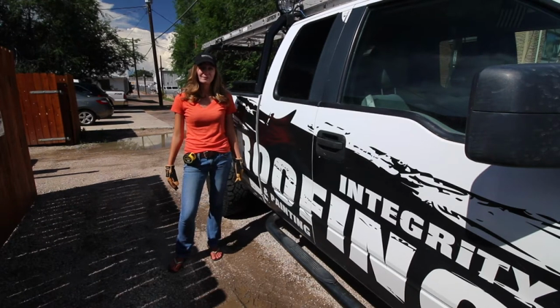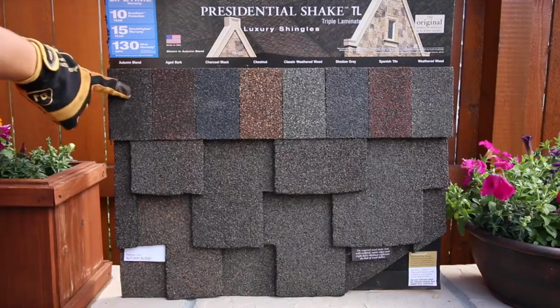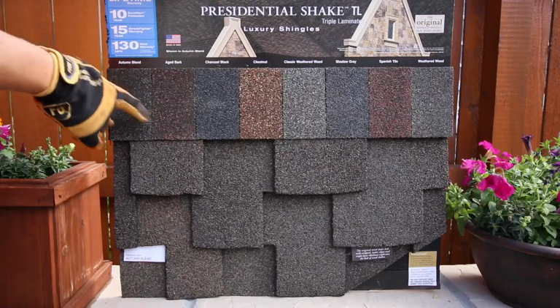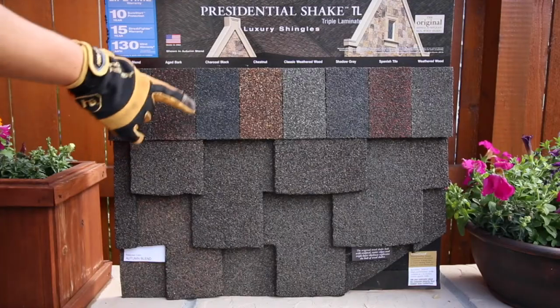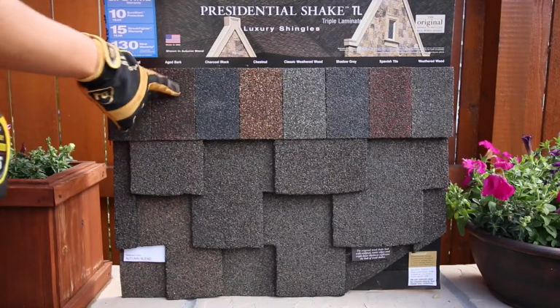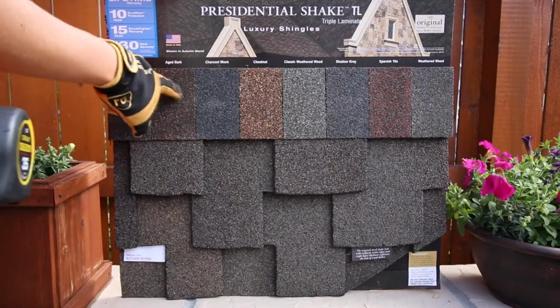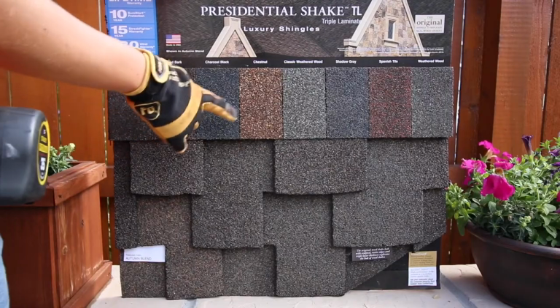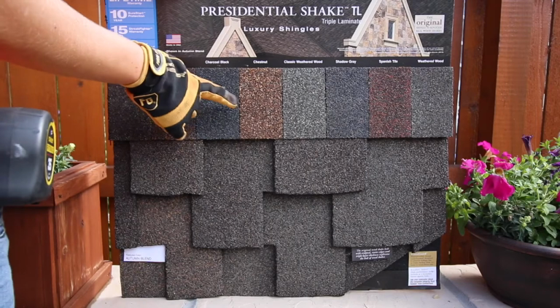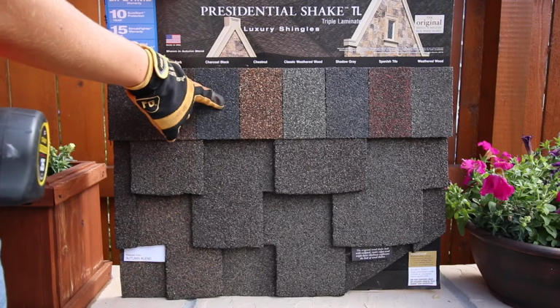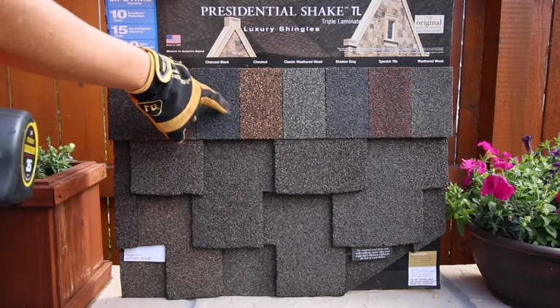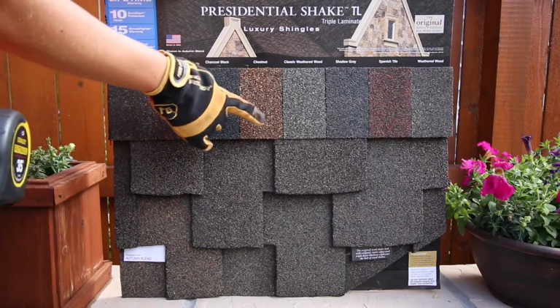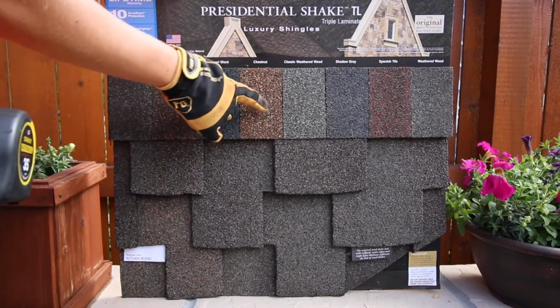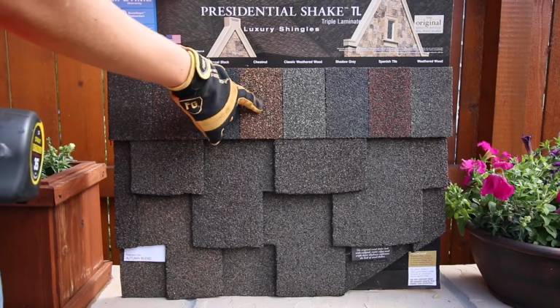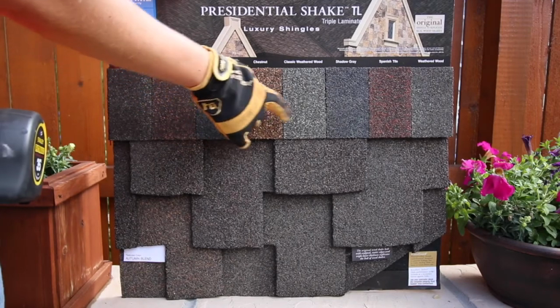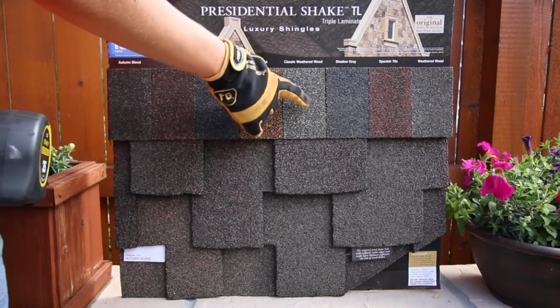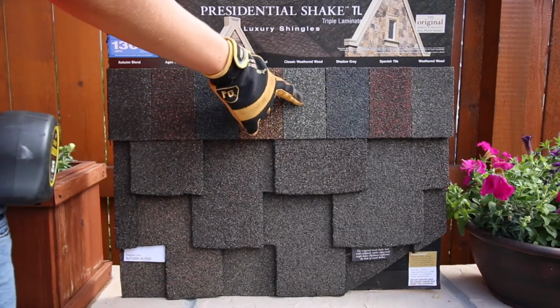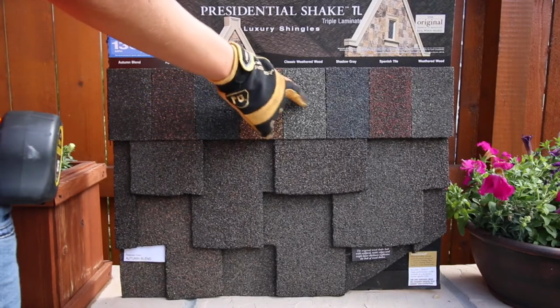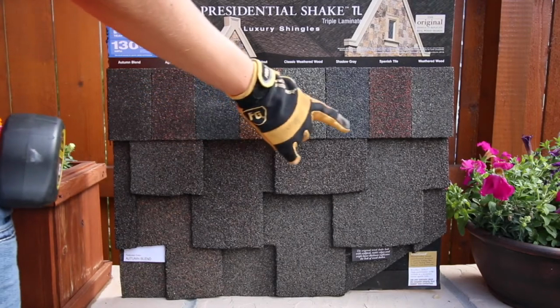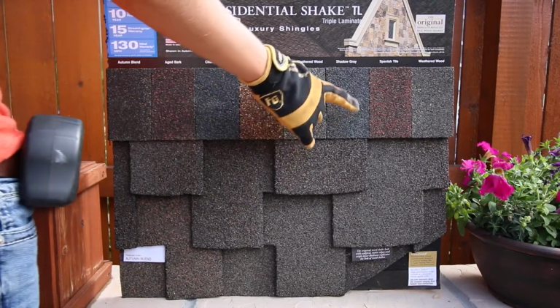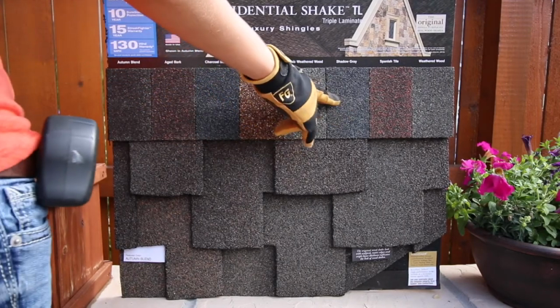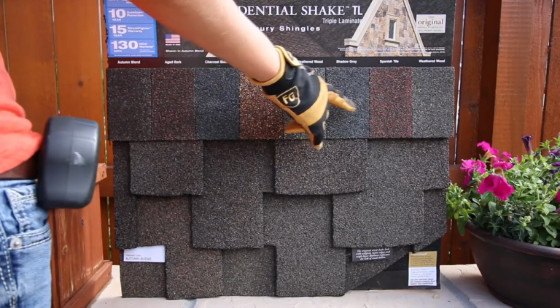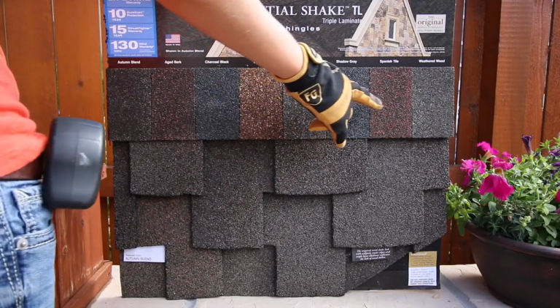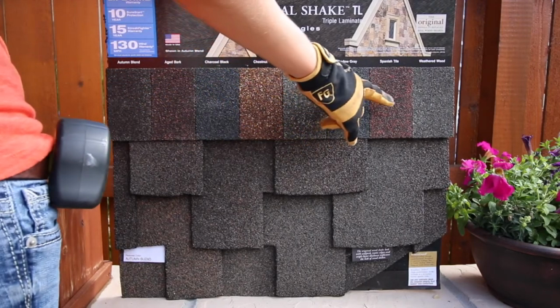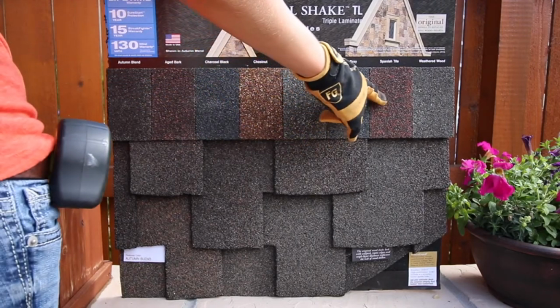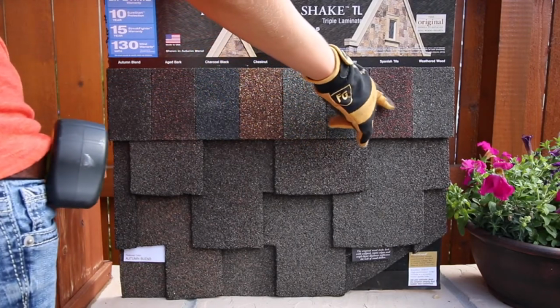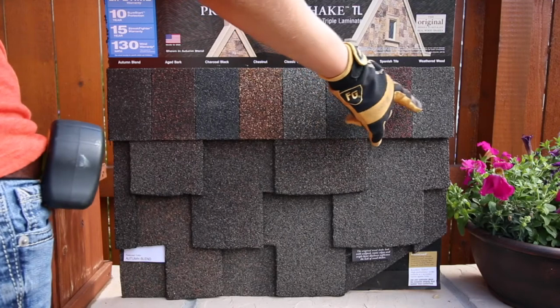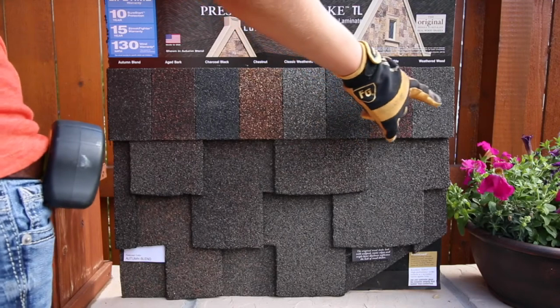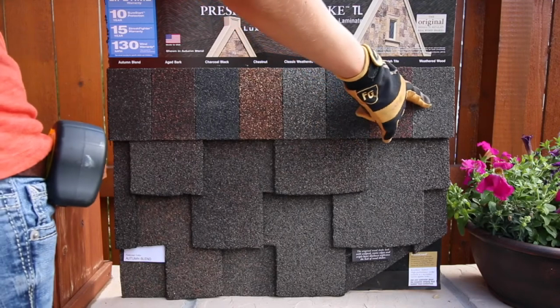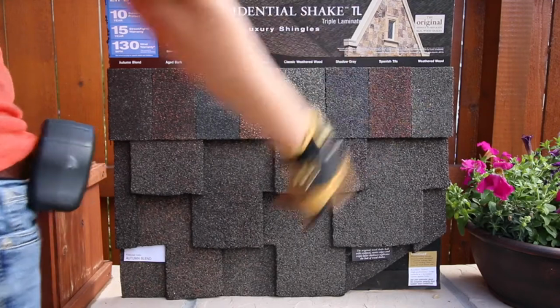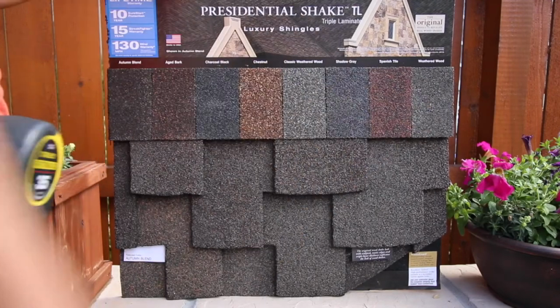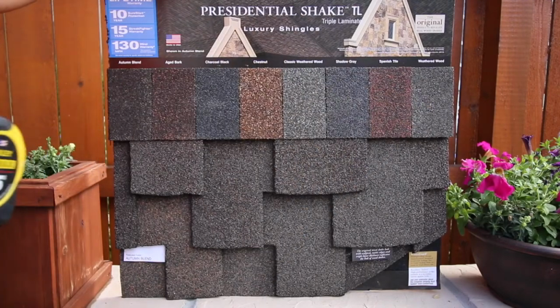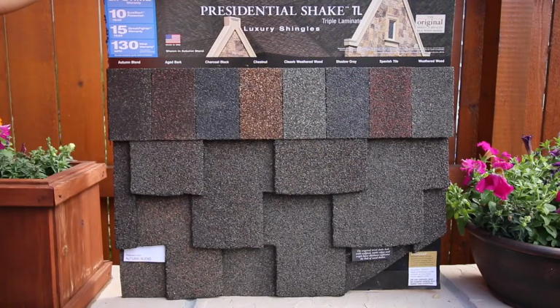Autumn Blend, Aged Bark, Charcoal Black, Chestnut, Classic Weather Wood, Shadow Gray, Spanish Tile, and Weather Wood are all available.